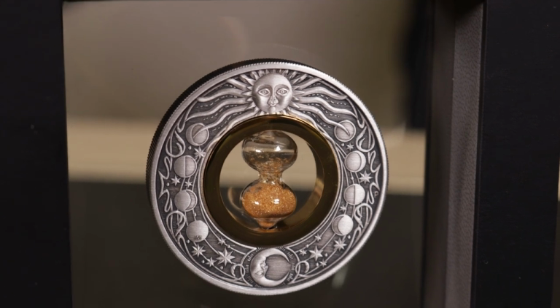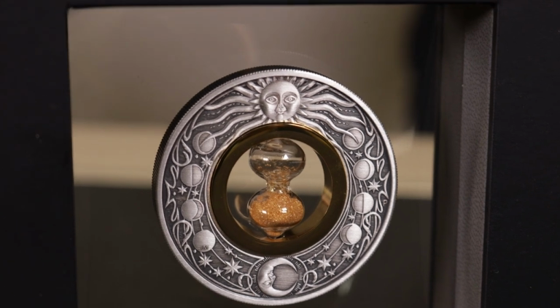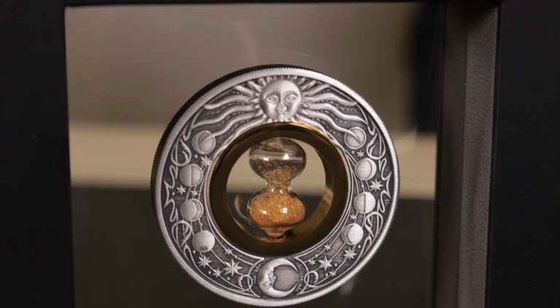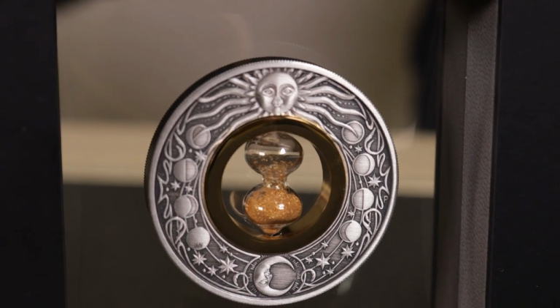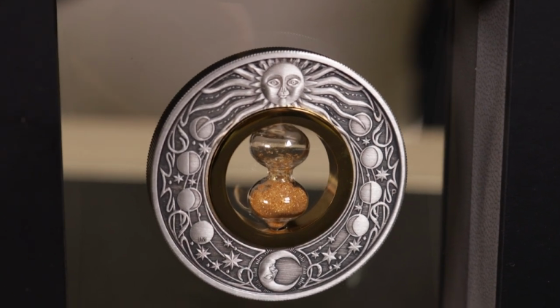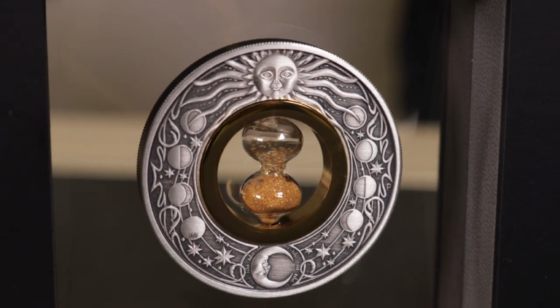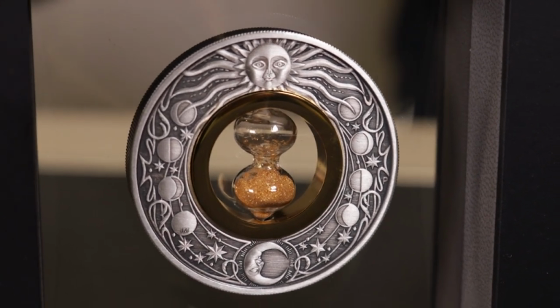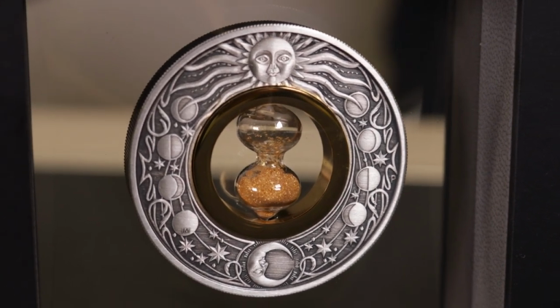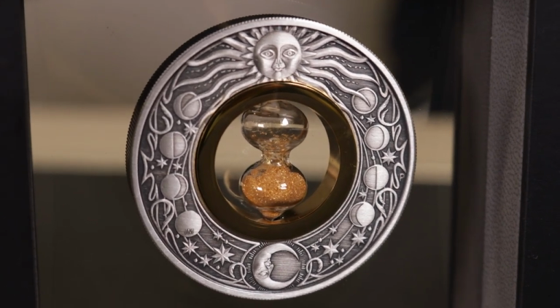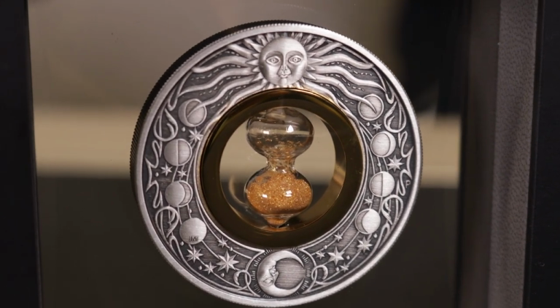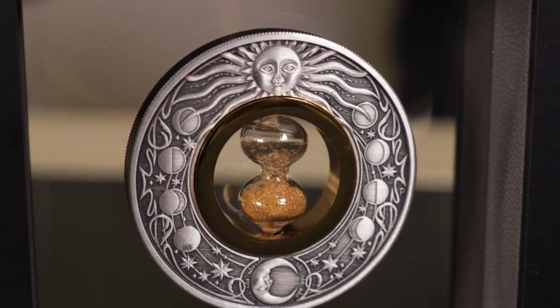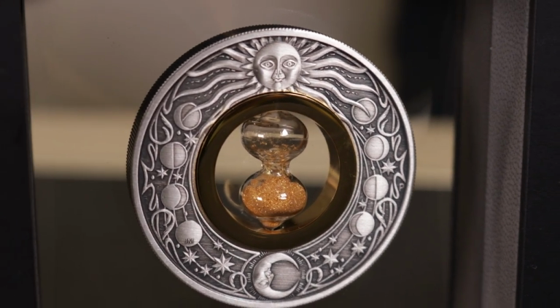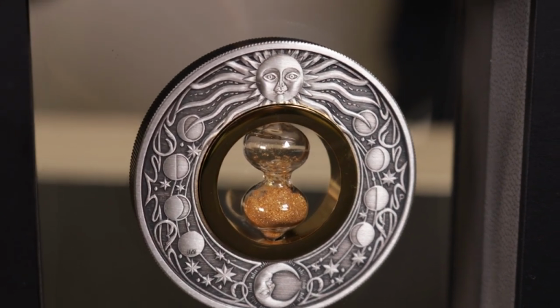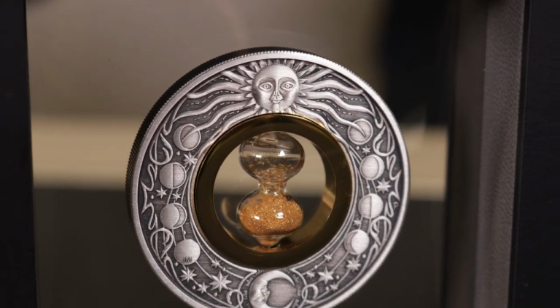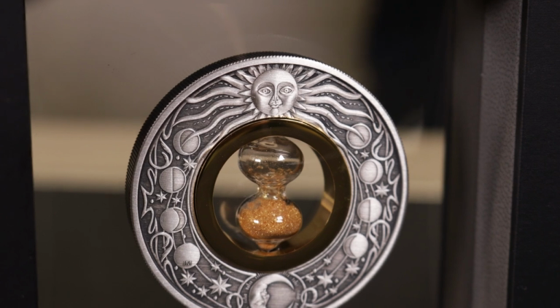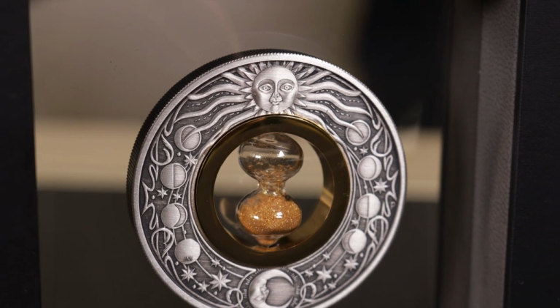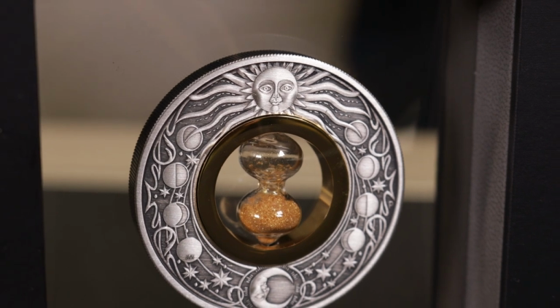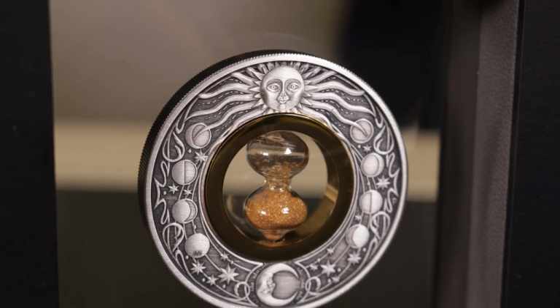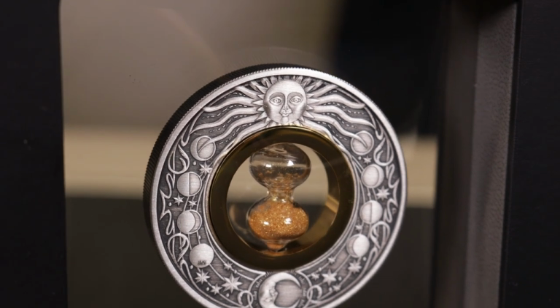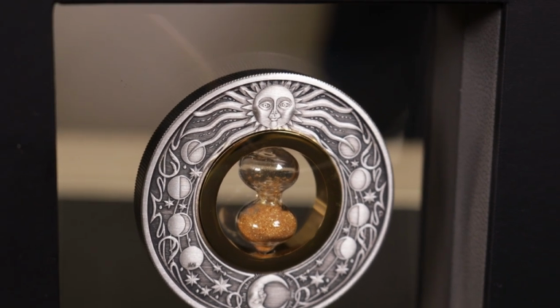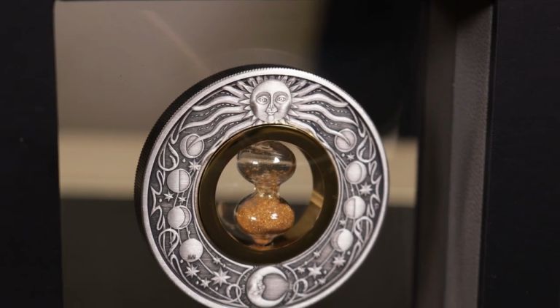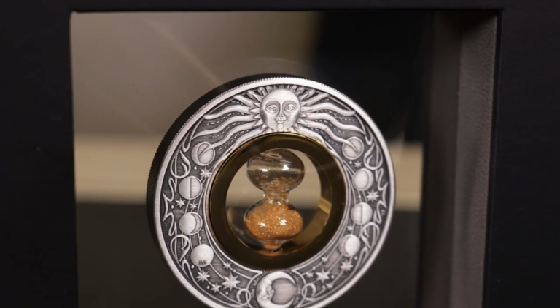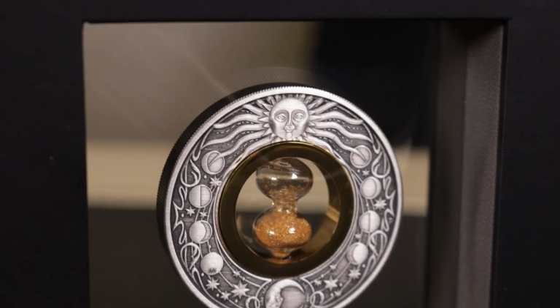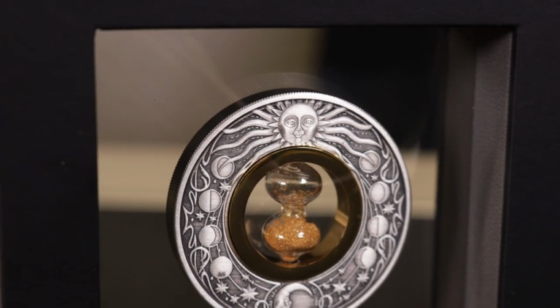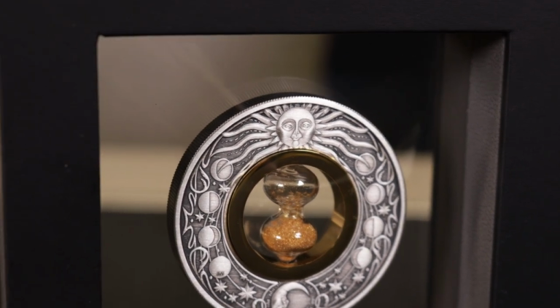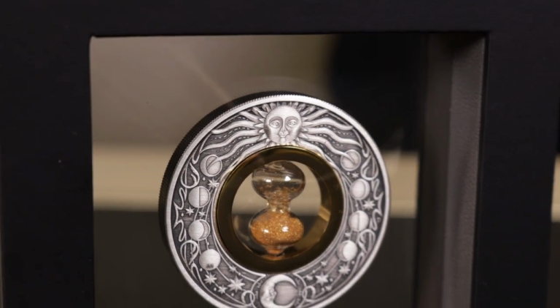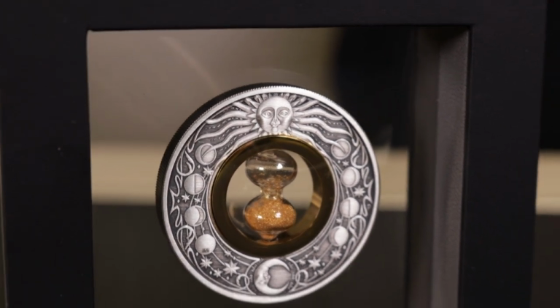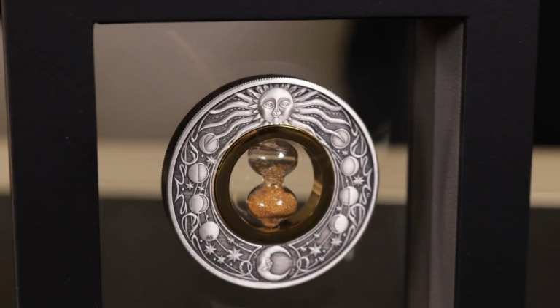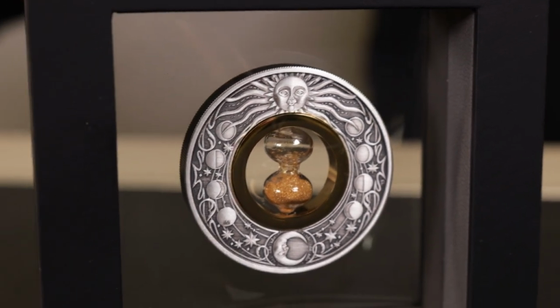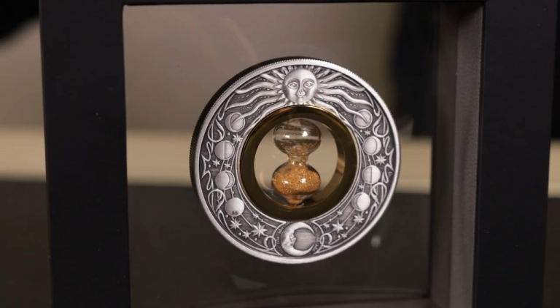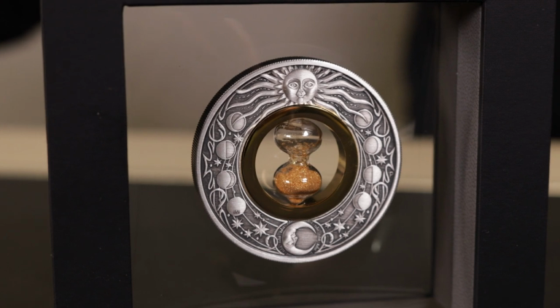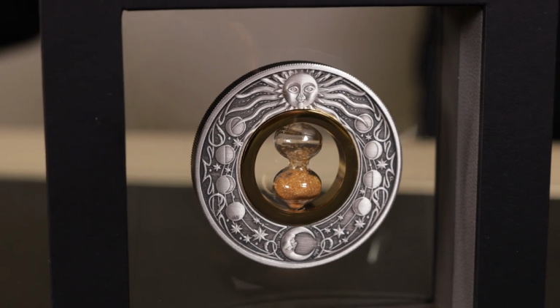Each hourglass coin has been individually given an antique finish, which personally I'm a huge fan of. It does mean that each coin will have its own slightly unique appearance.